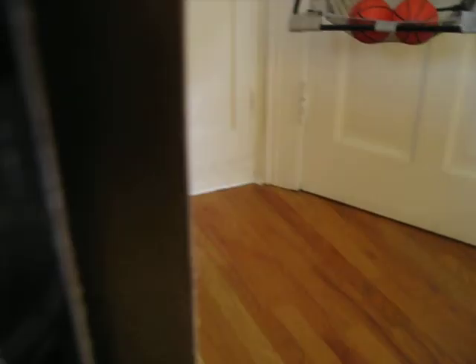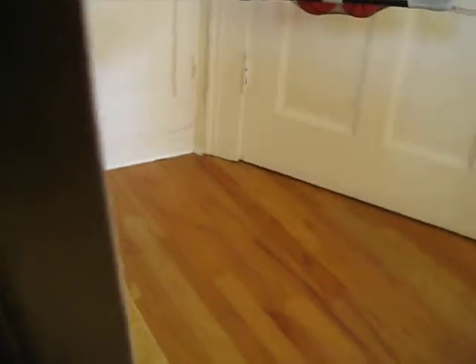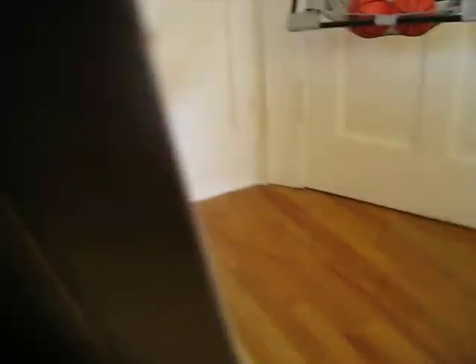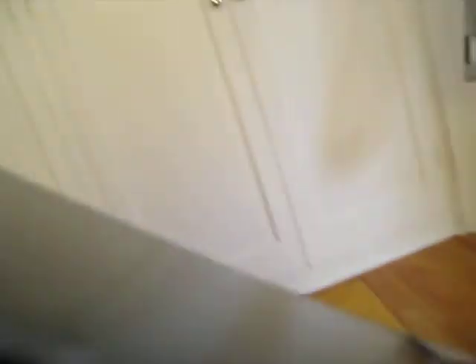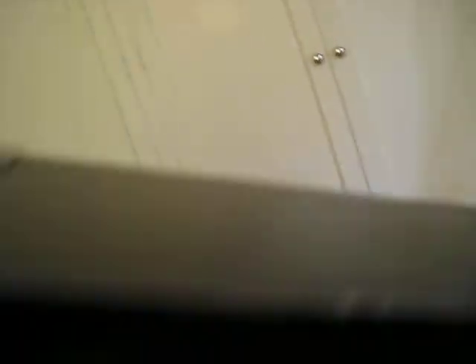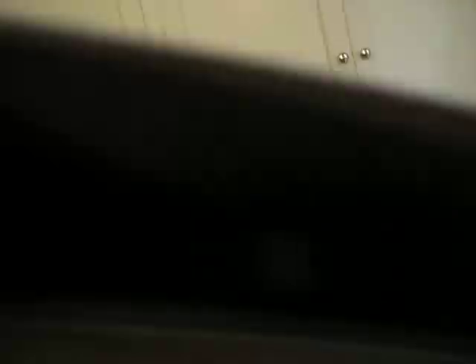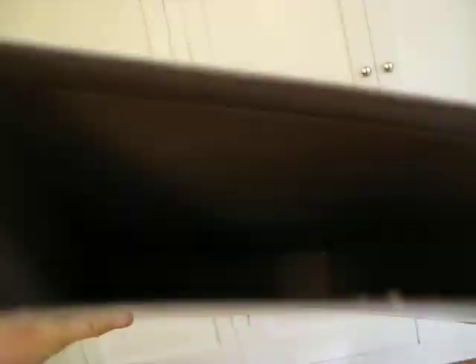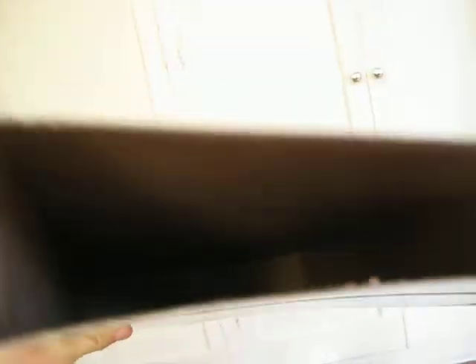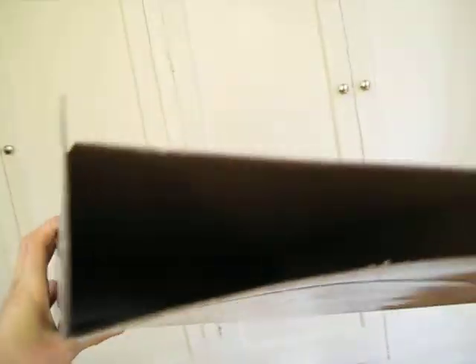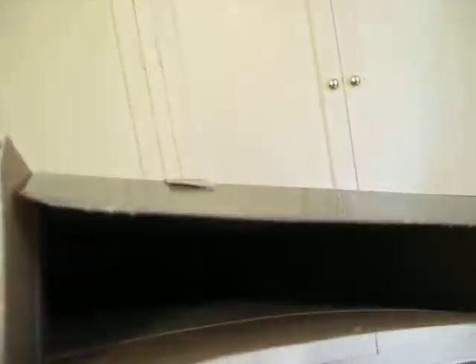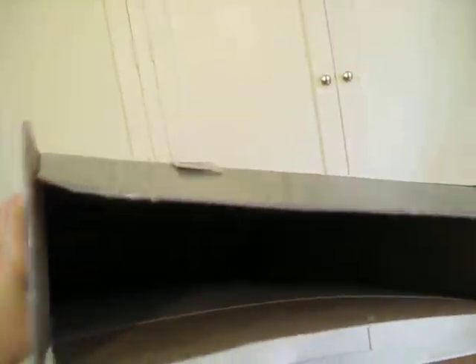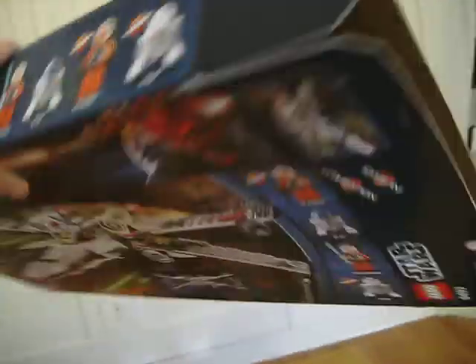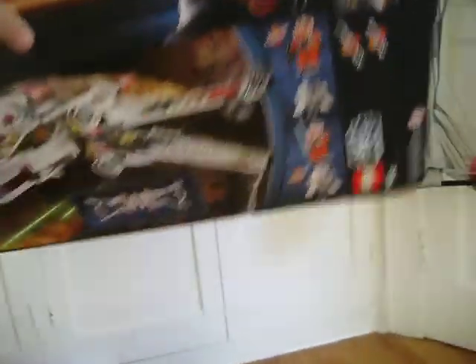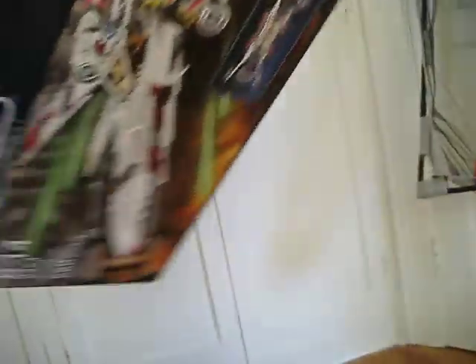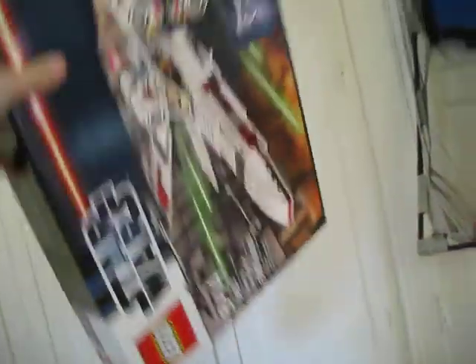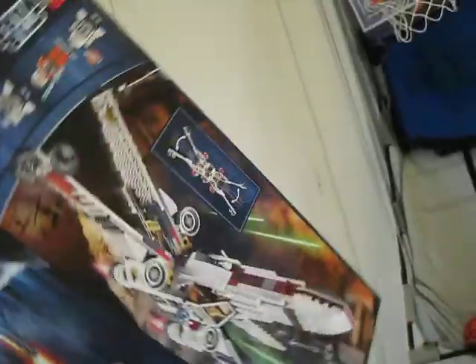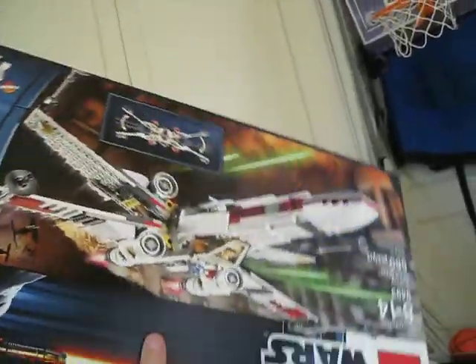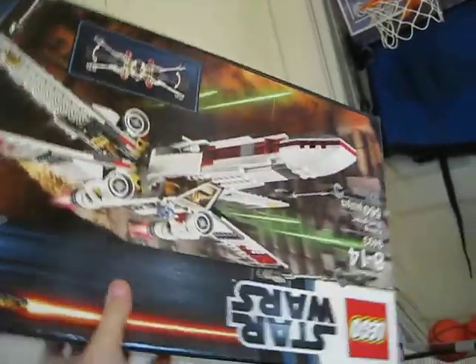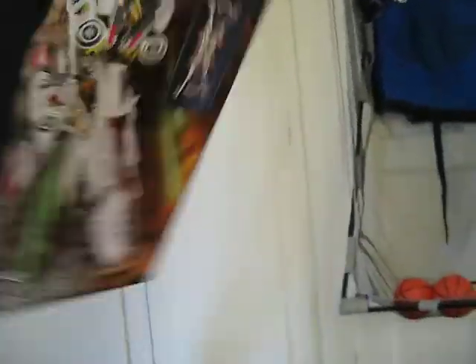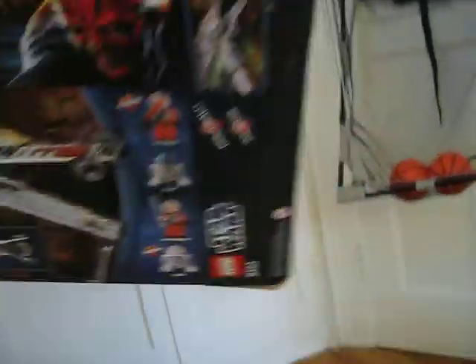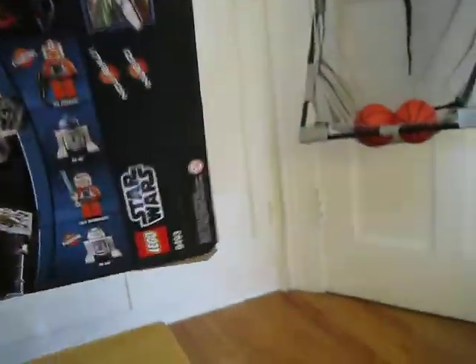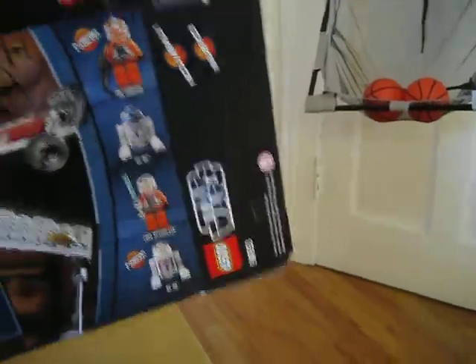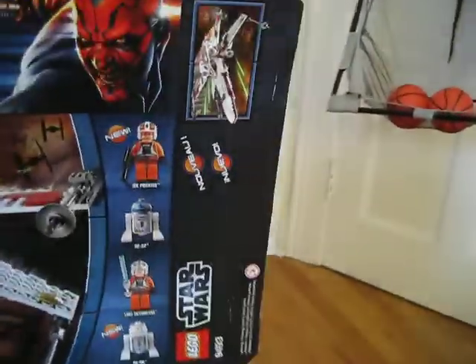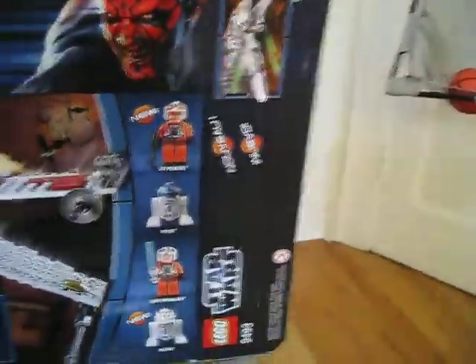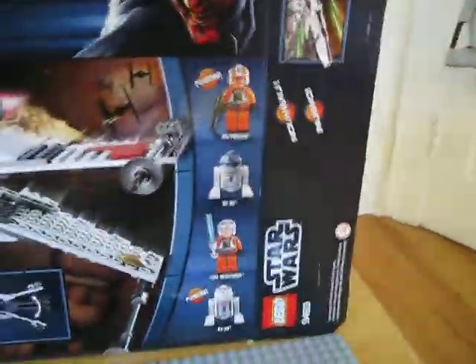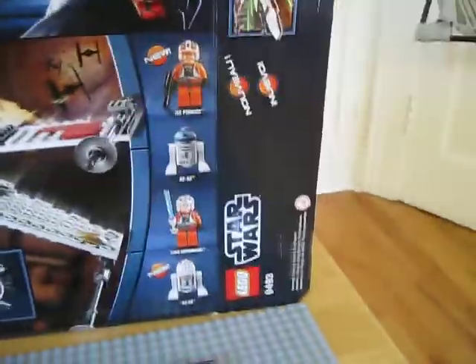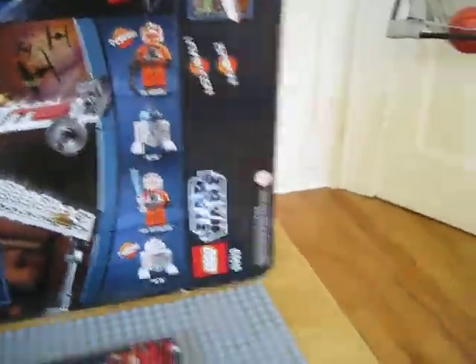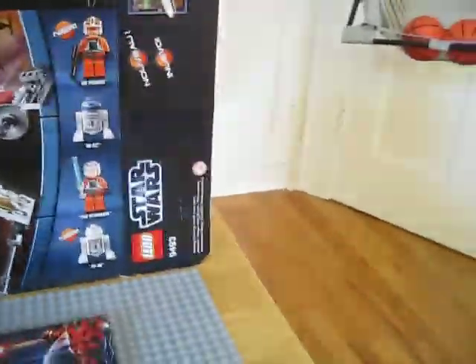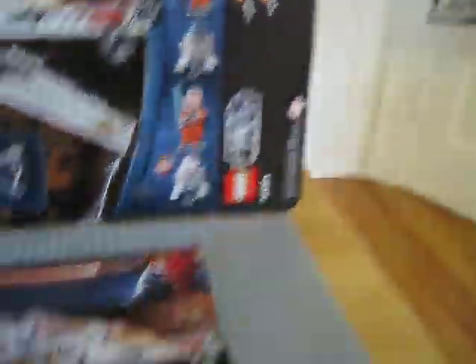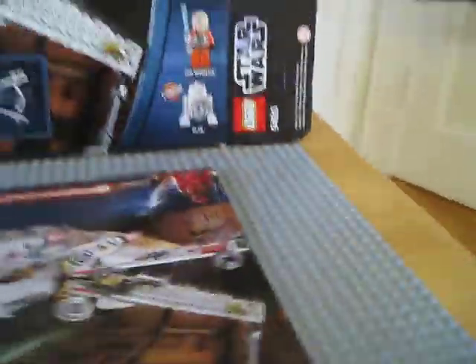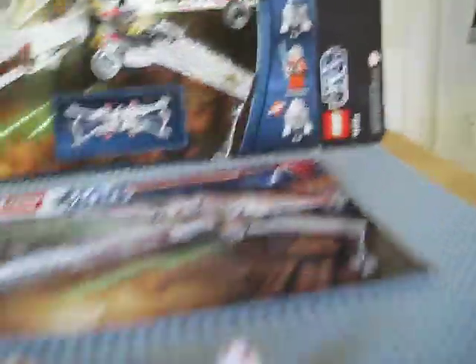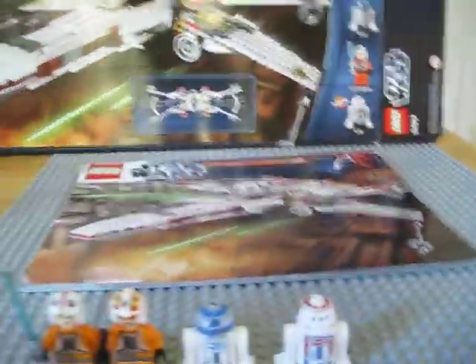This is inside of the box. It's a pretty large box — not that big, but it's pretty big.